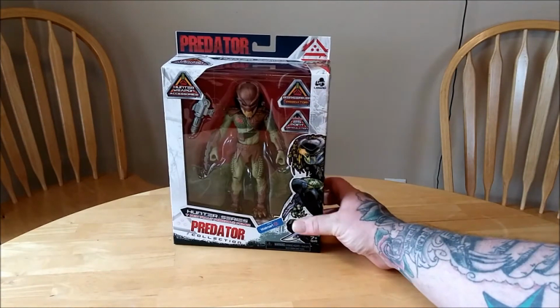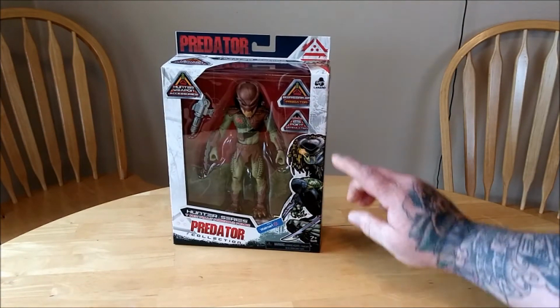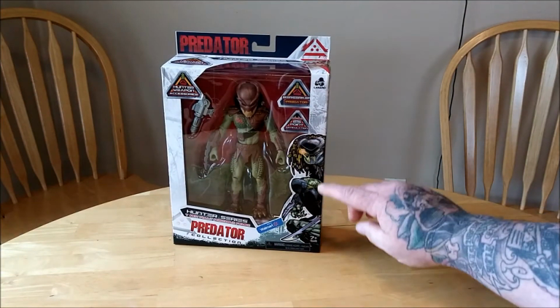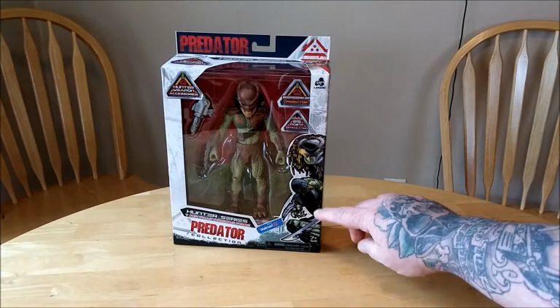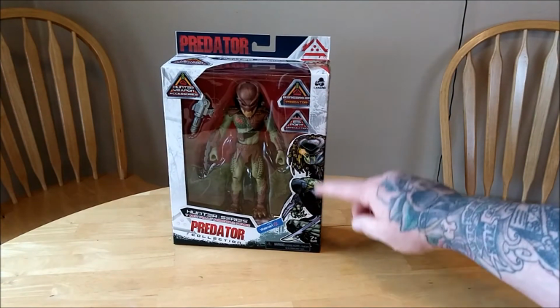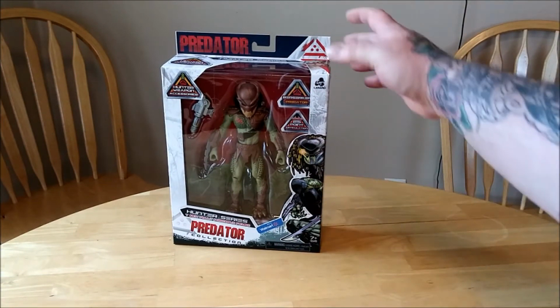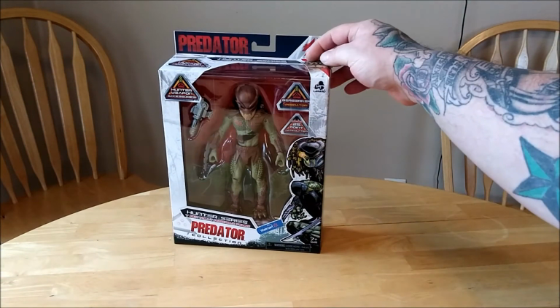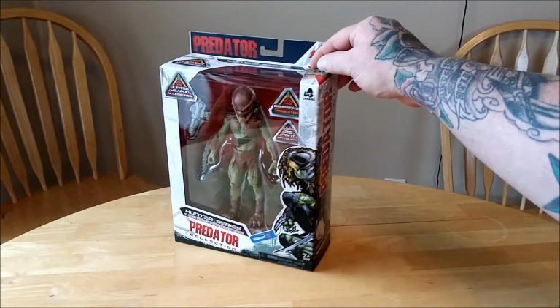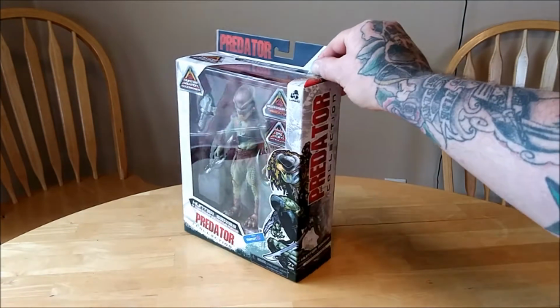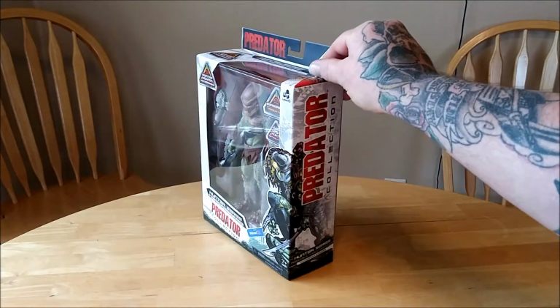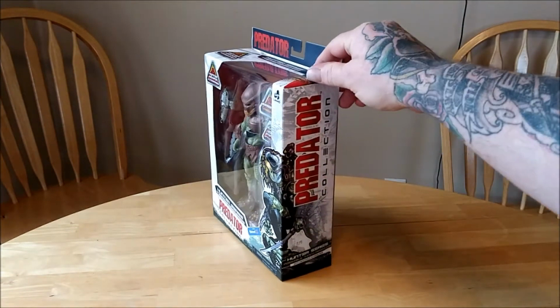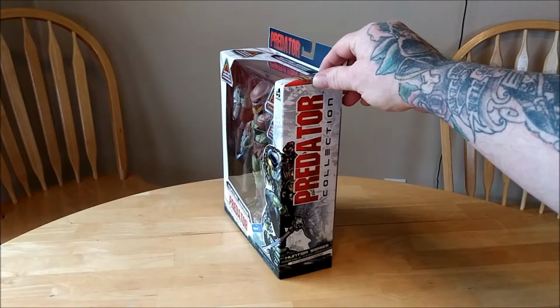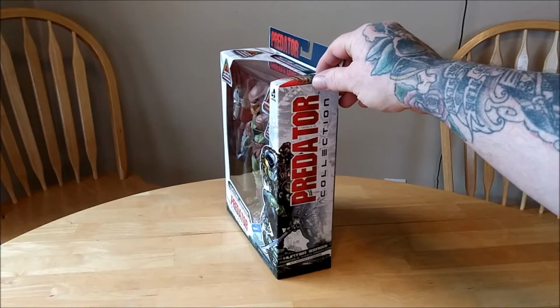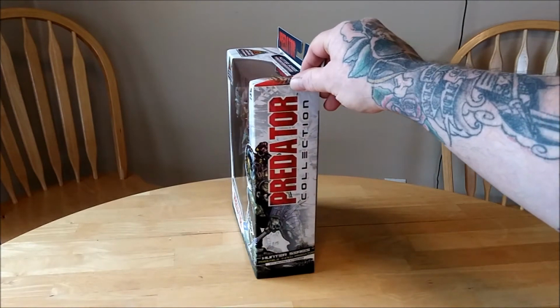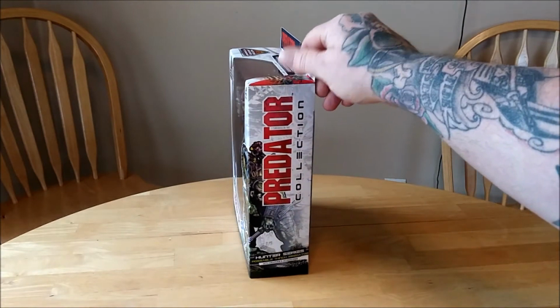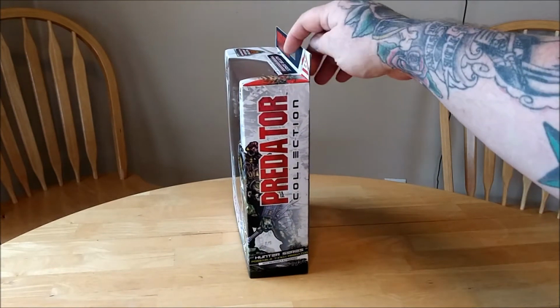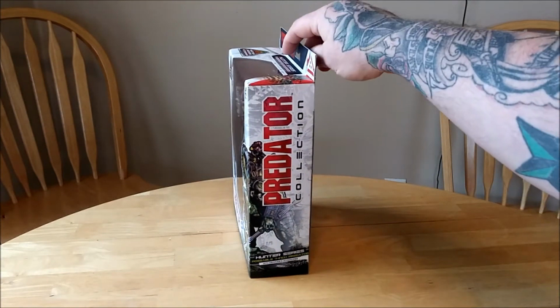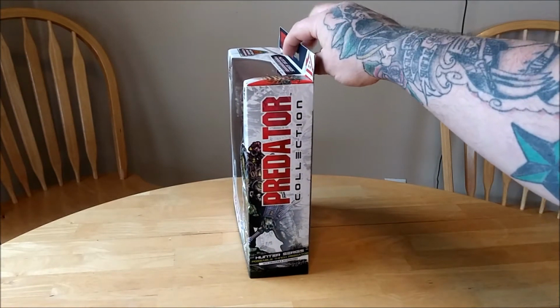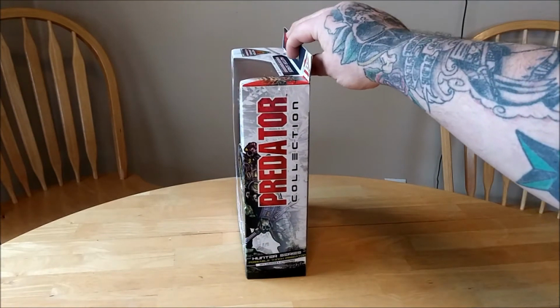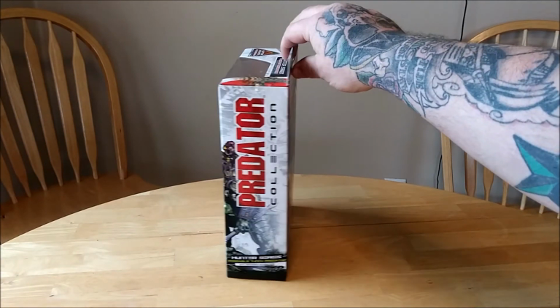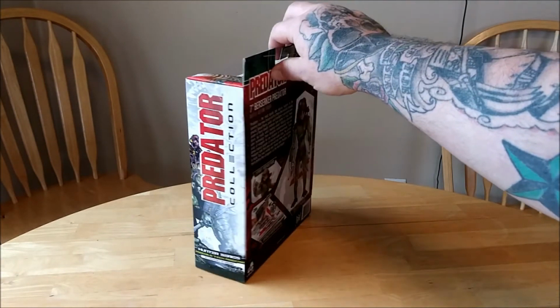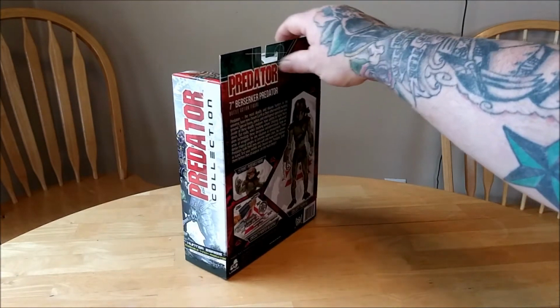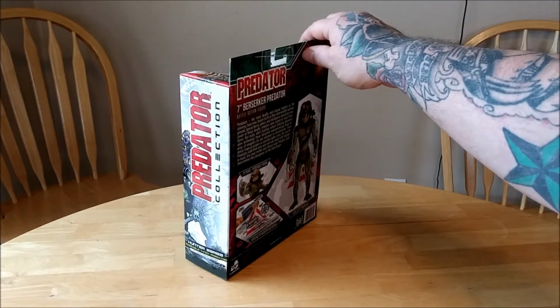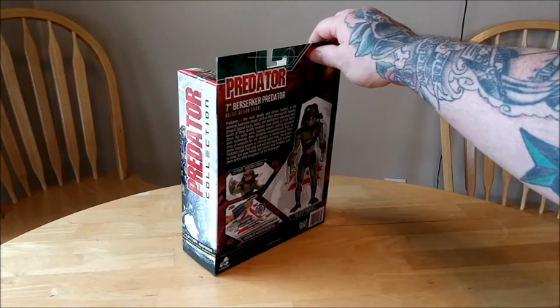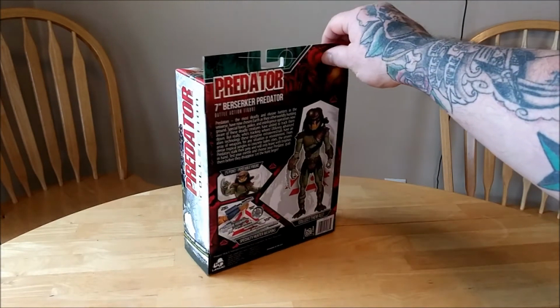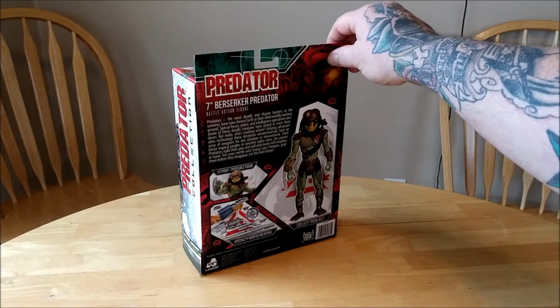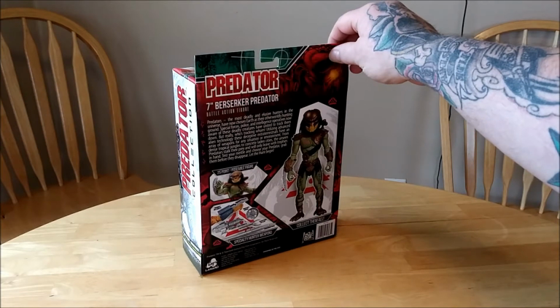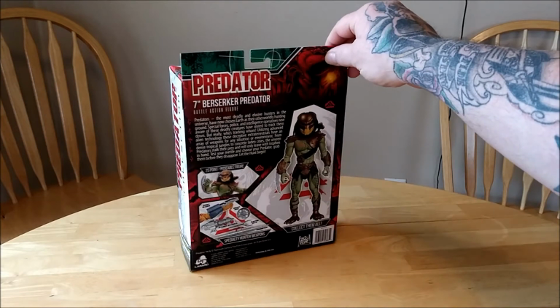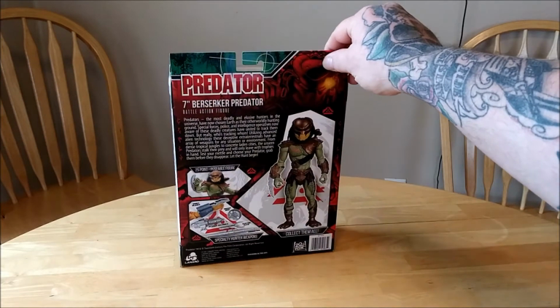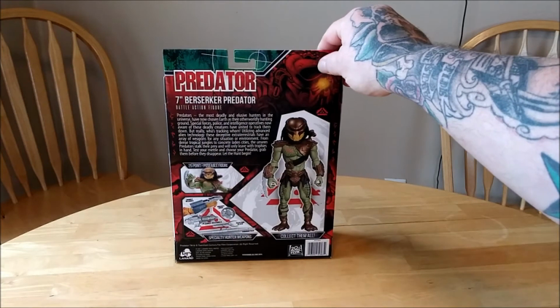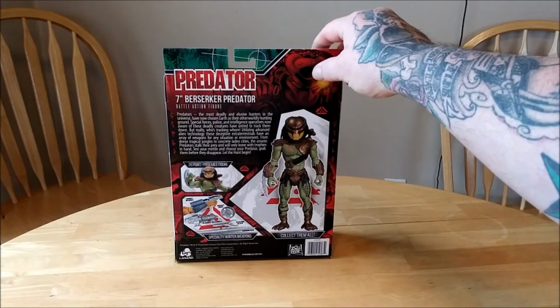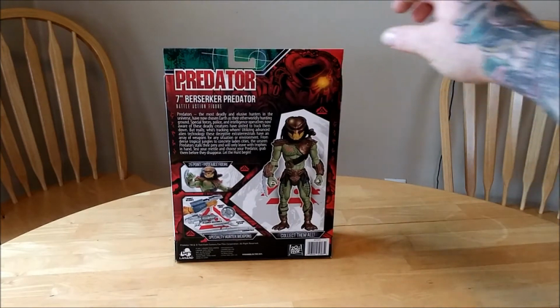I like the artwork here a lot. Reminds me of Dark Horse comics. I used to read a lot of the AVP, Aliens, and Predator of those lines.